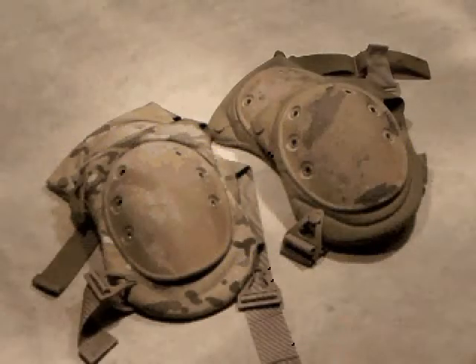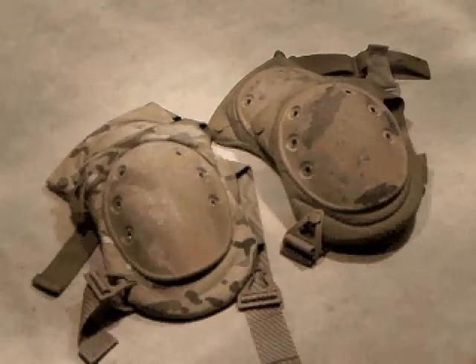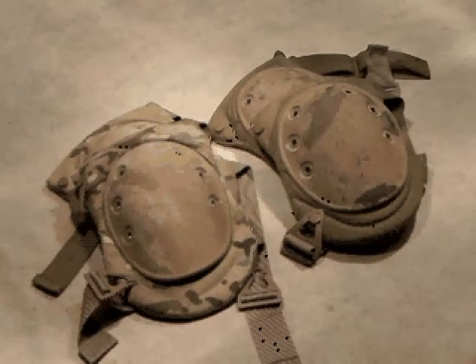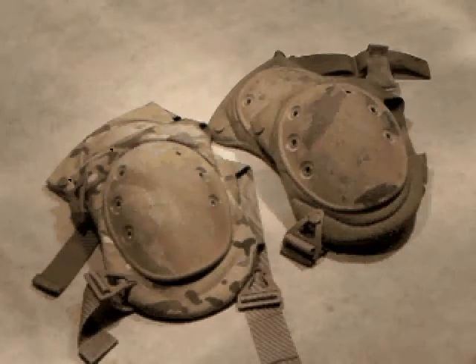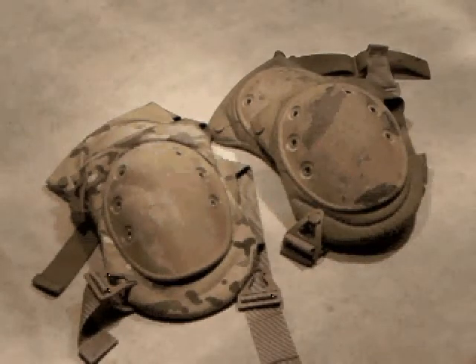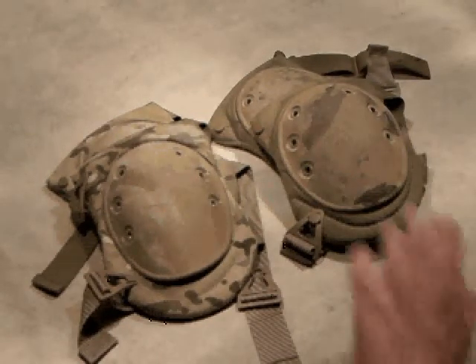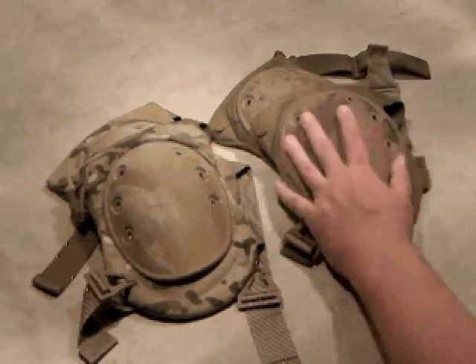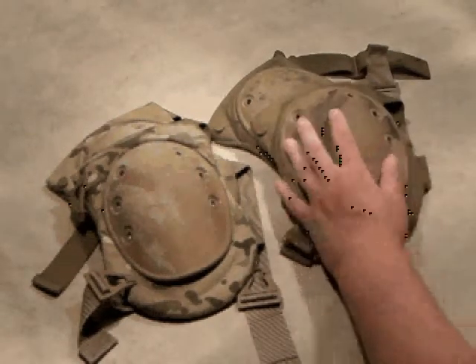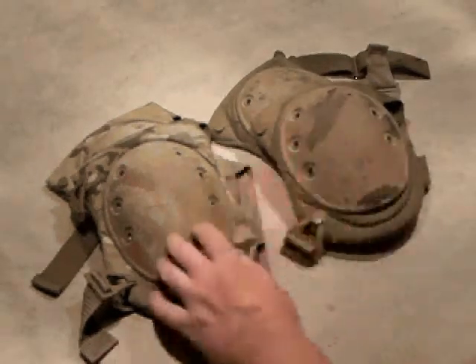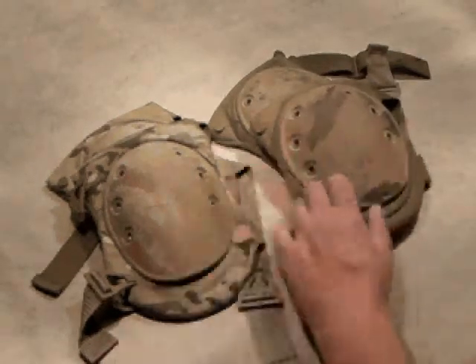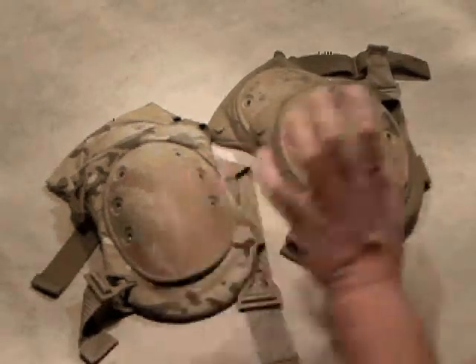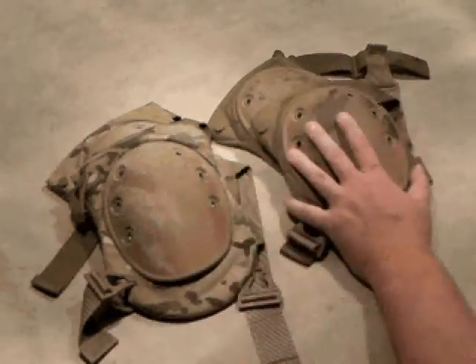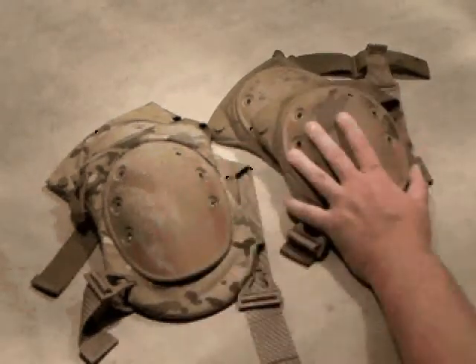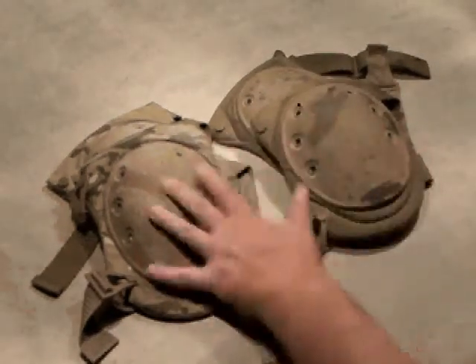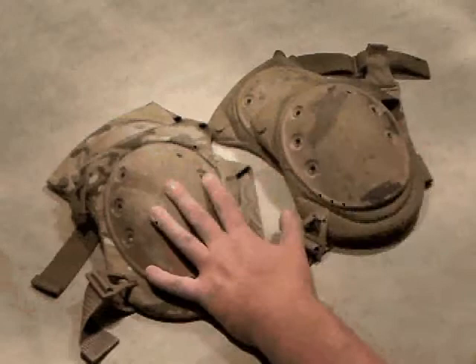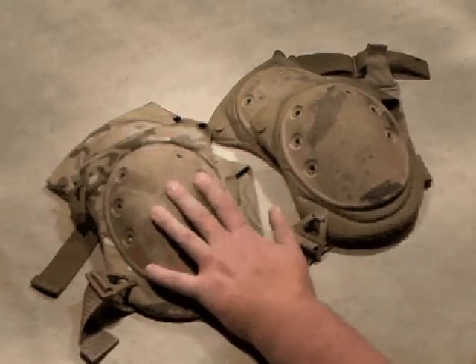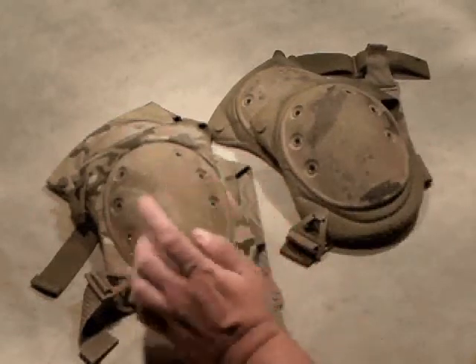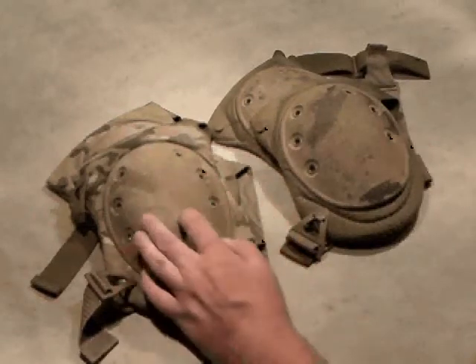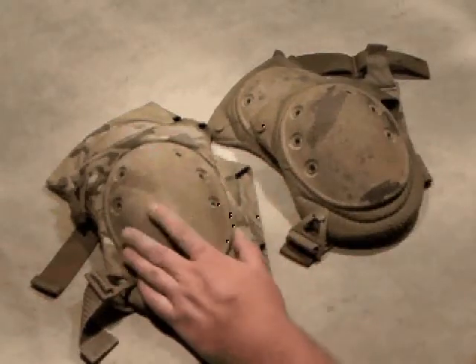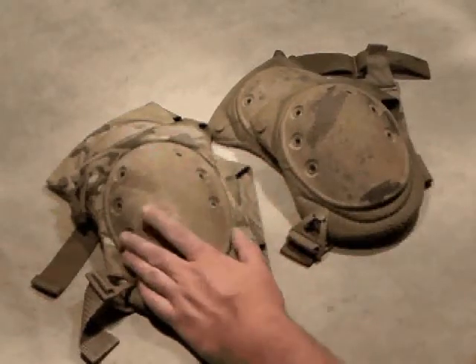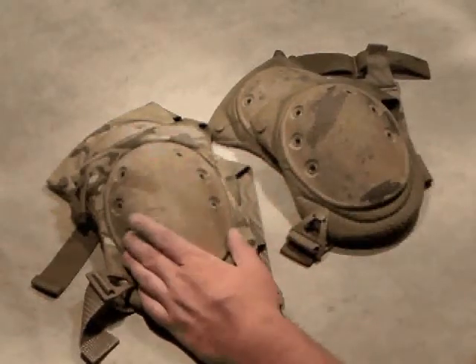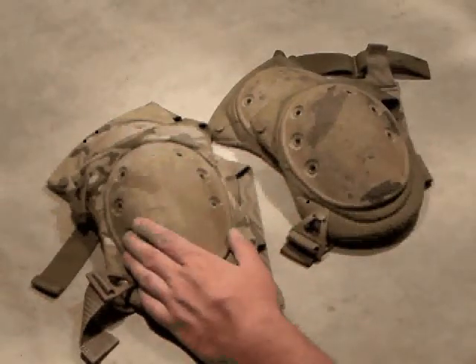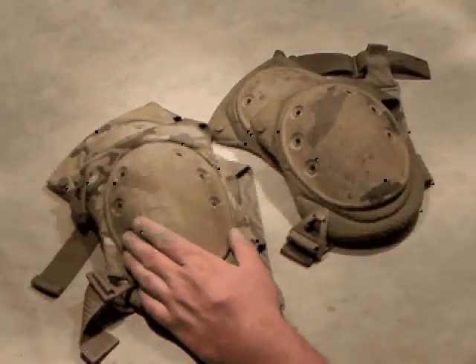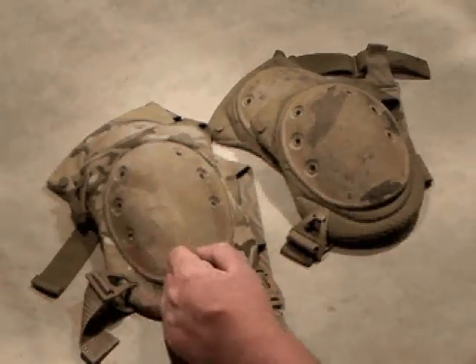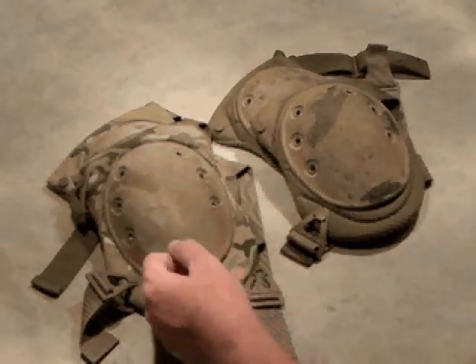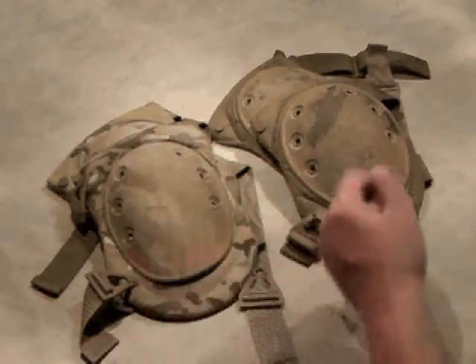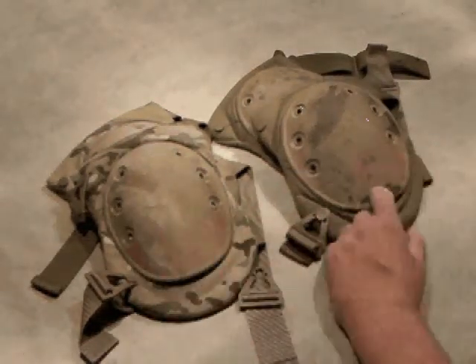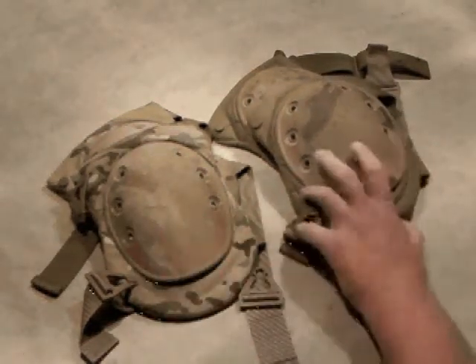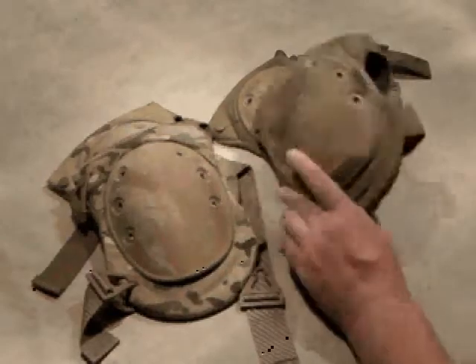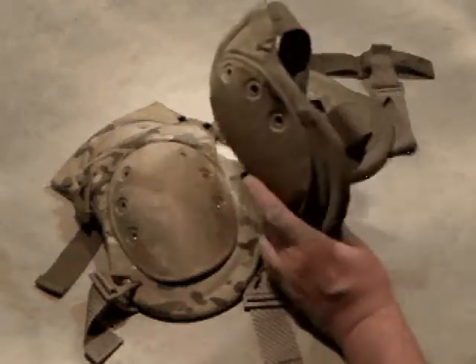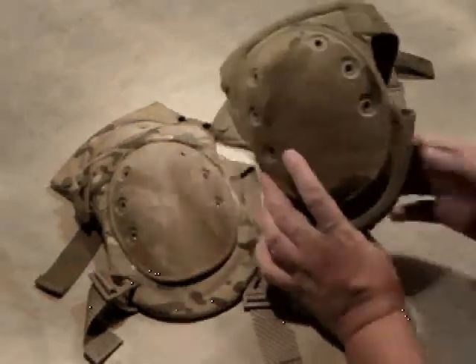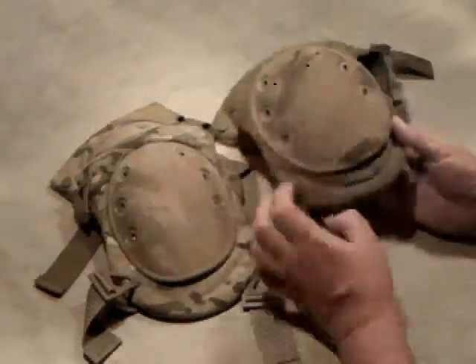This is sort of a dual review. We're taking a look at knee pads here, and I've got two sets of knee pads made by Alta, and then this one's upgraded by TAC Arm. We'll first off talk about the knee pads in general.